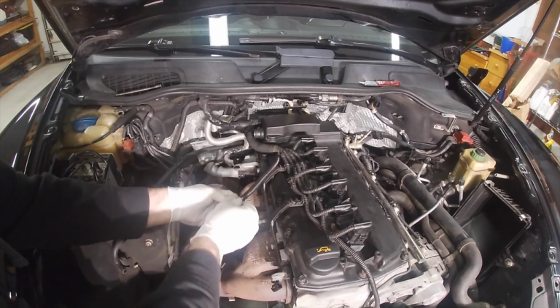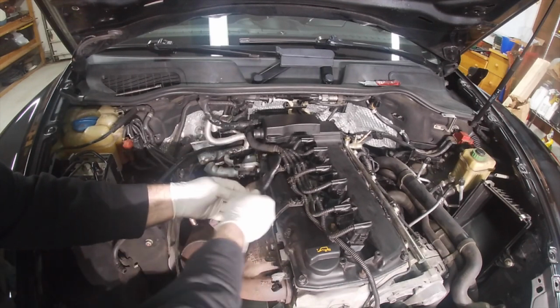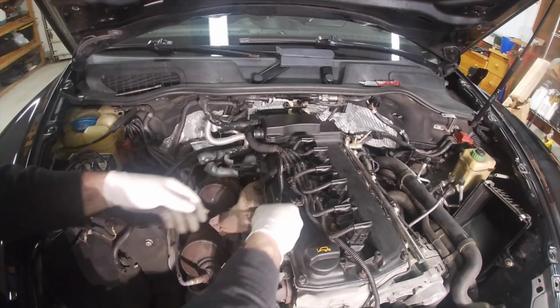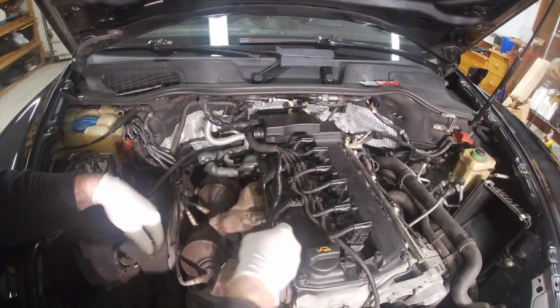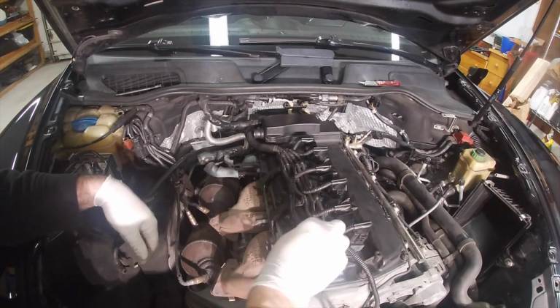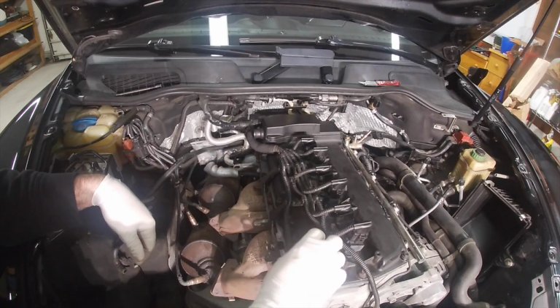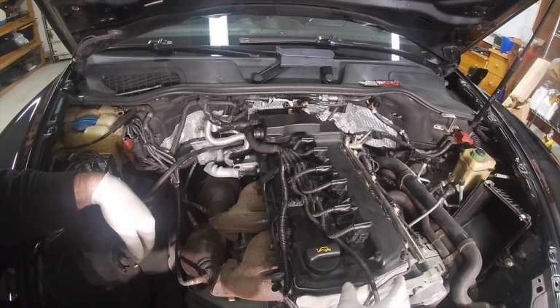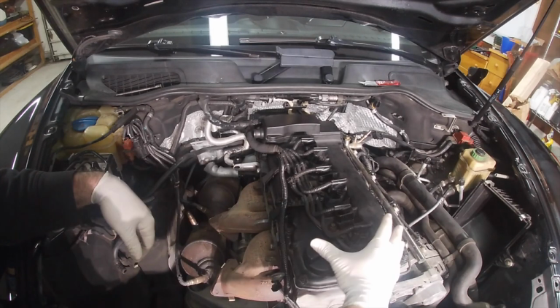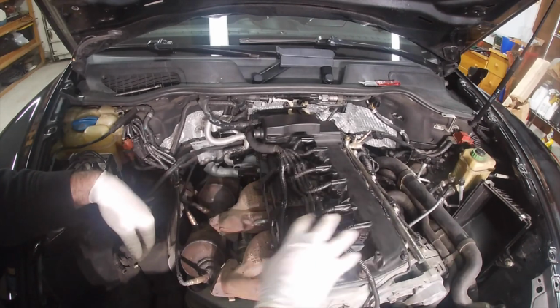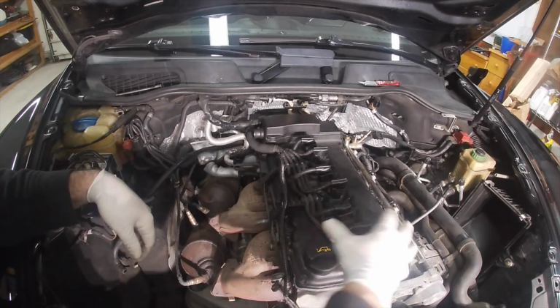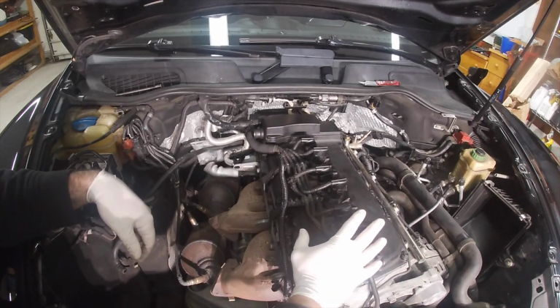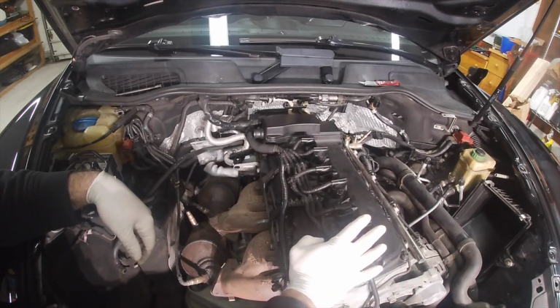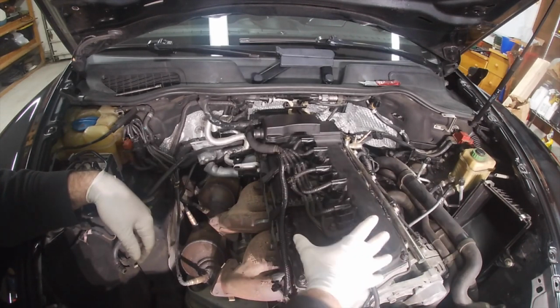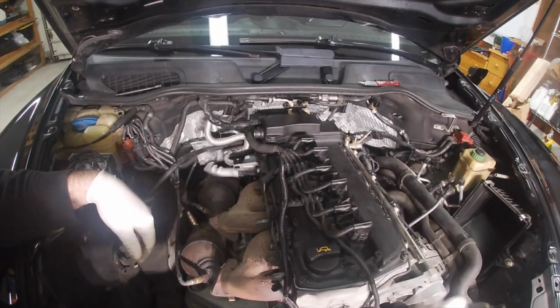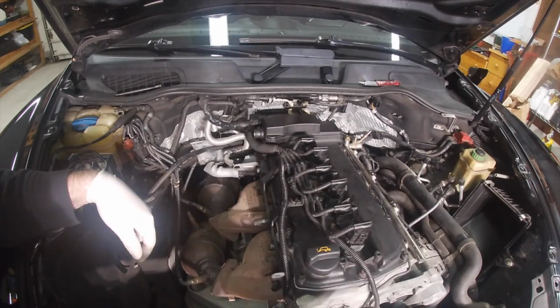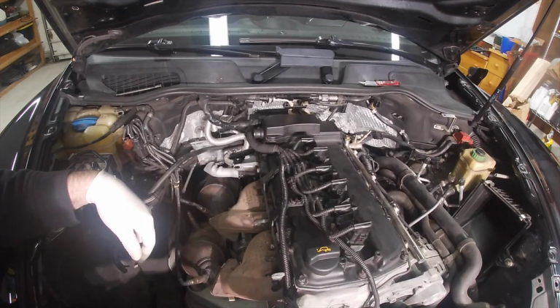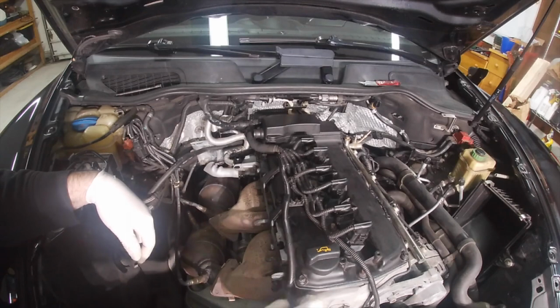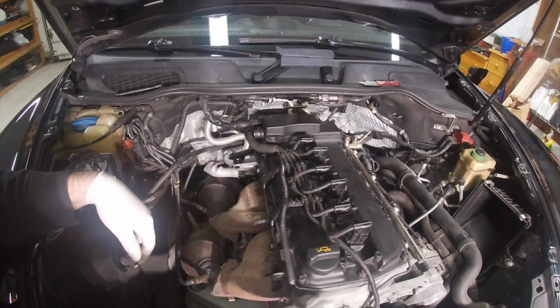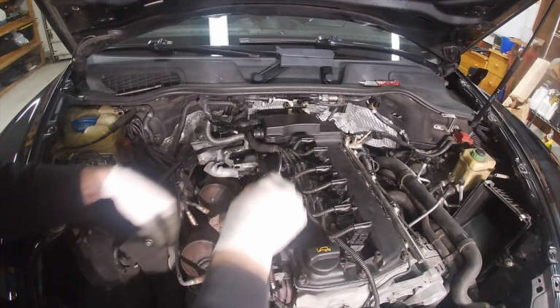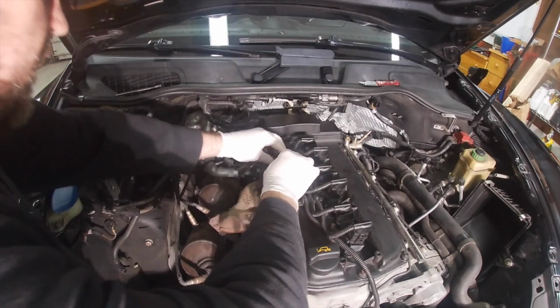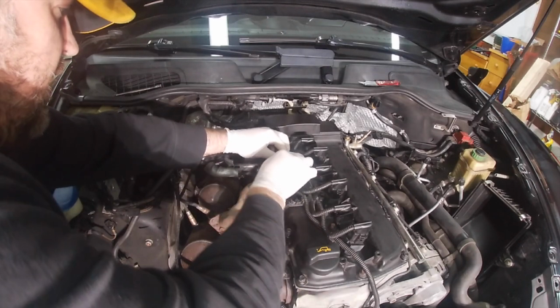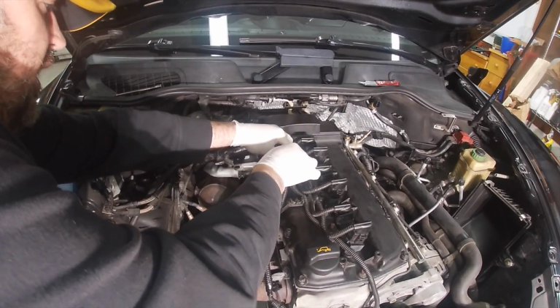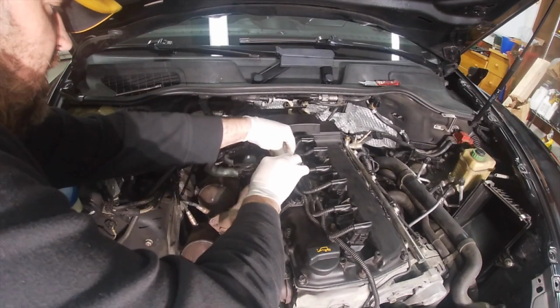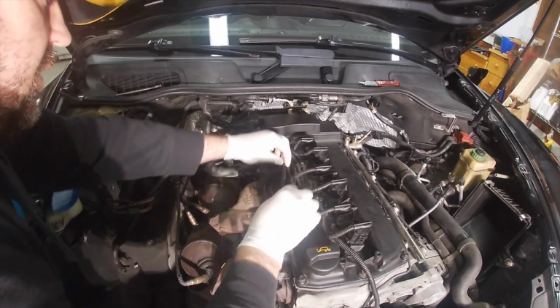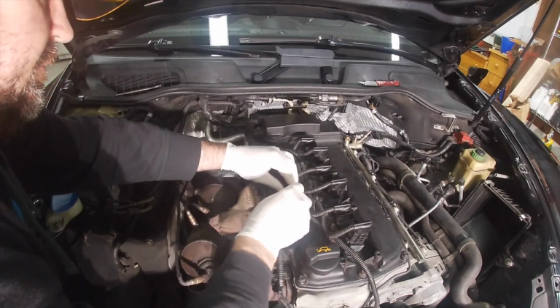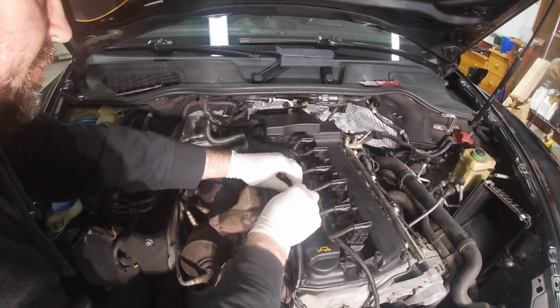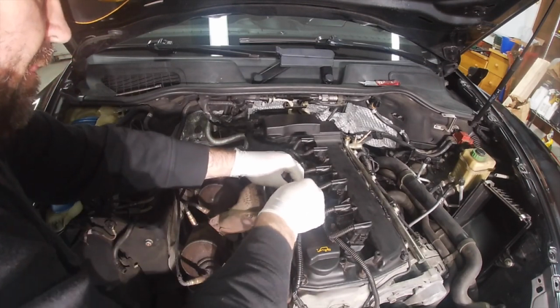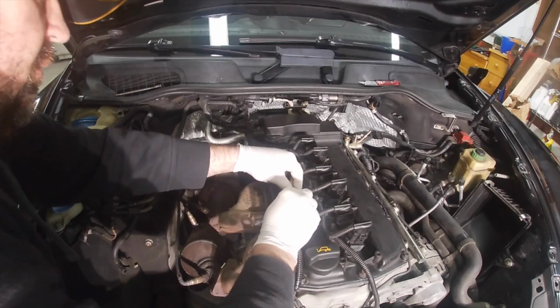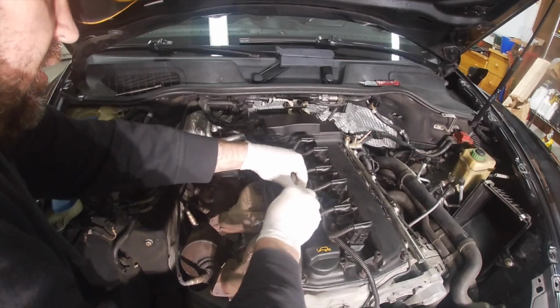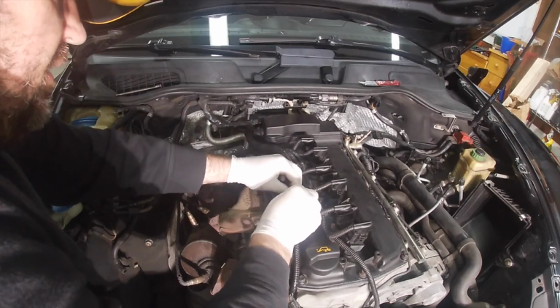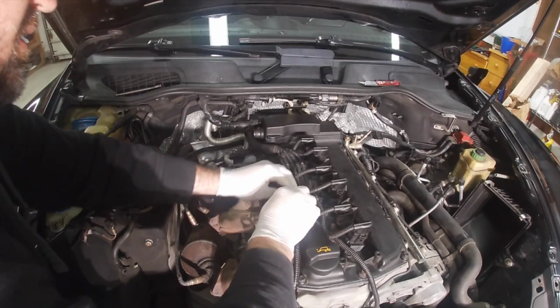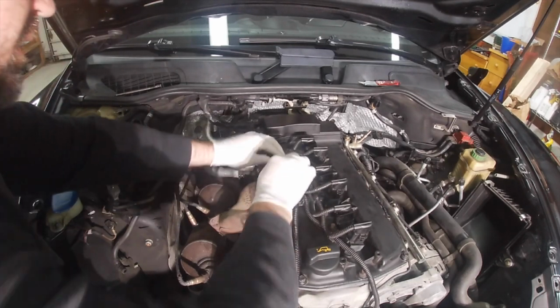Now you can check for this when you're doing an oil change — pull off the little front cover and you'll be able to see the harness and check what kind of condition it's in. Hopefully it's in better condition than this was.